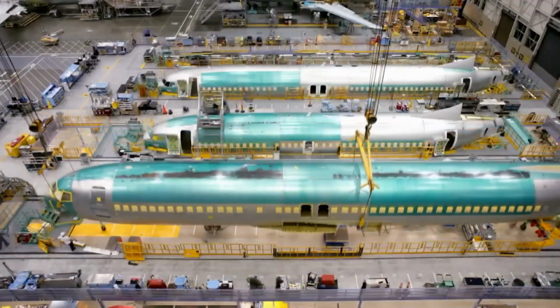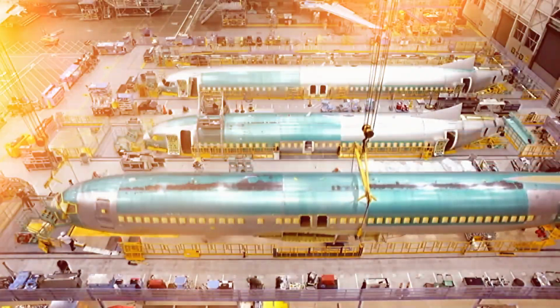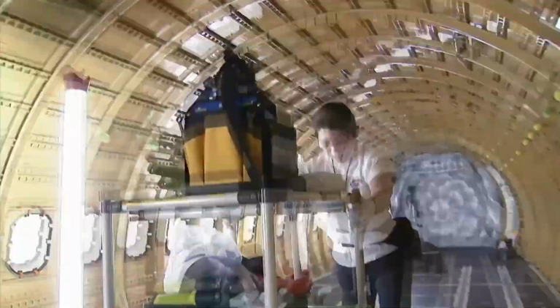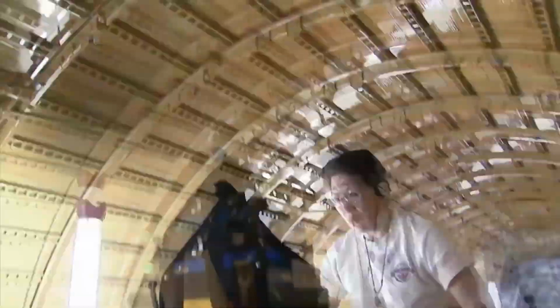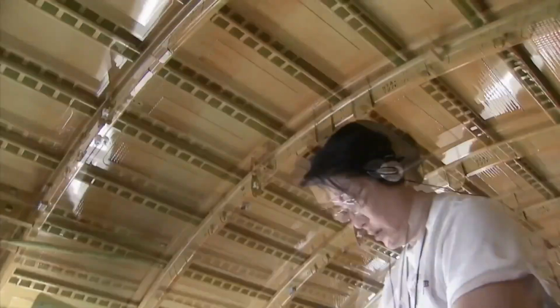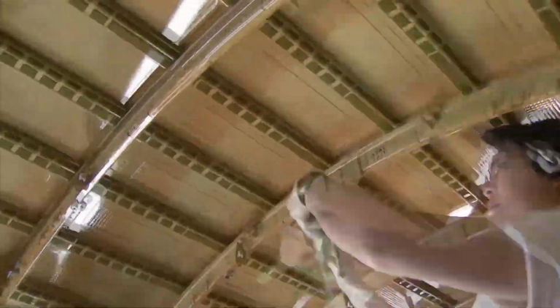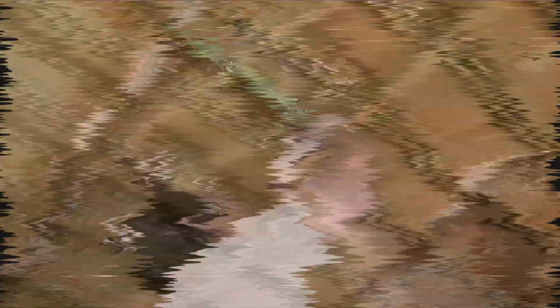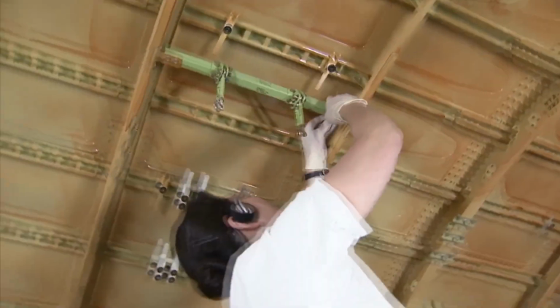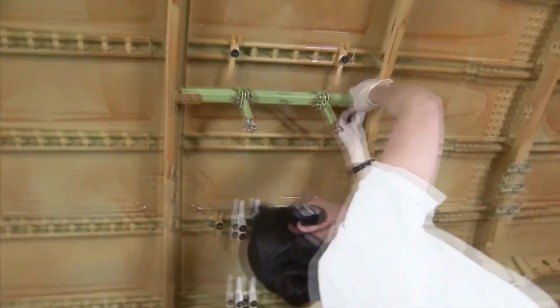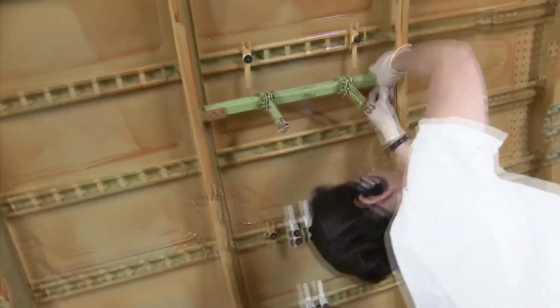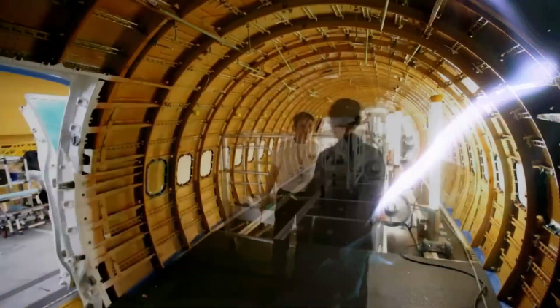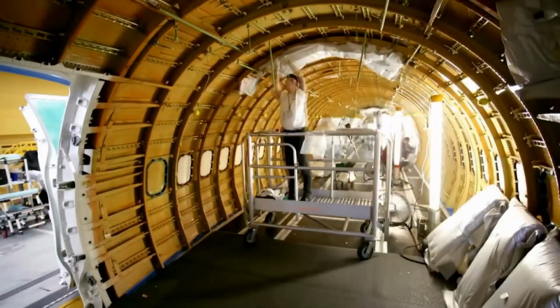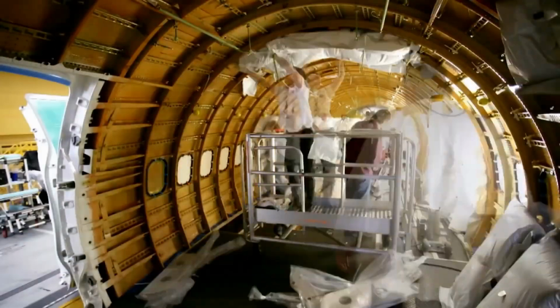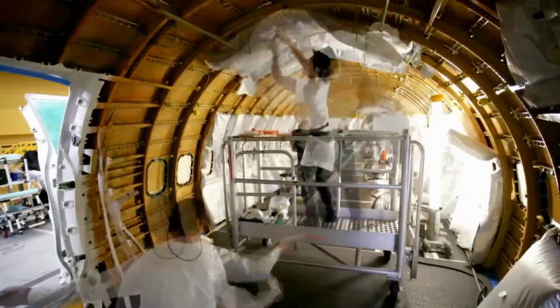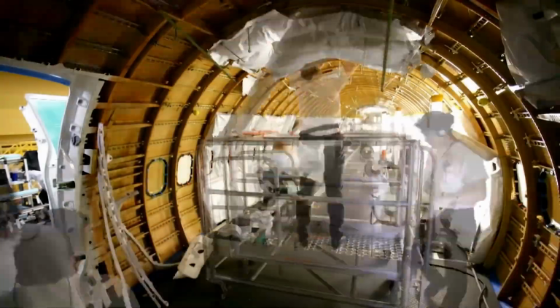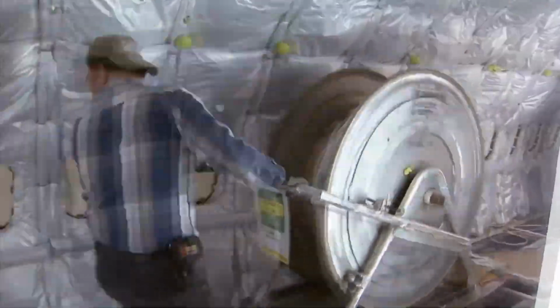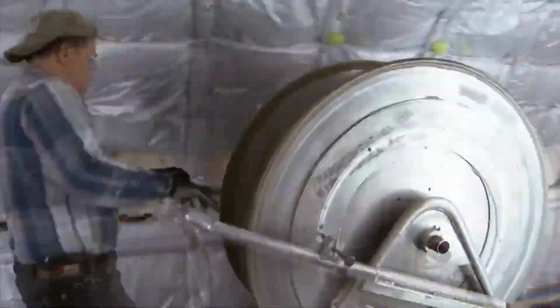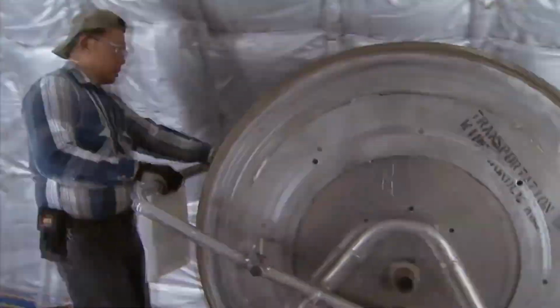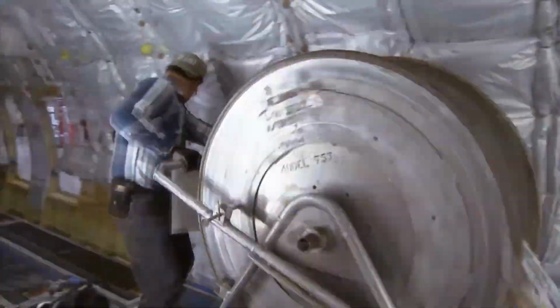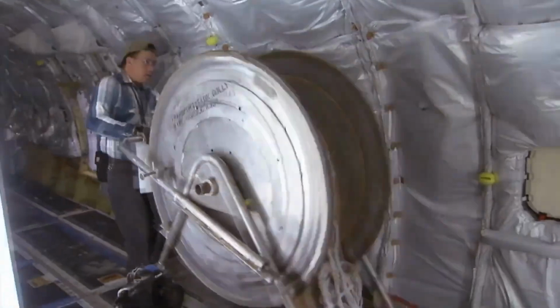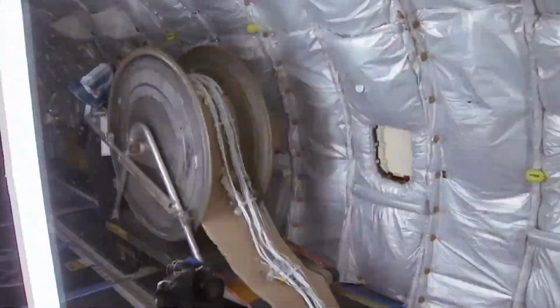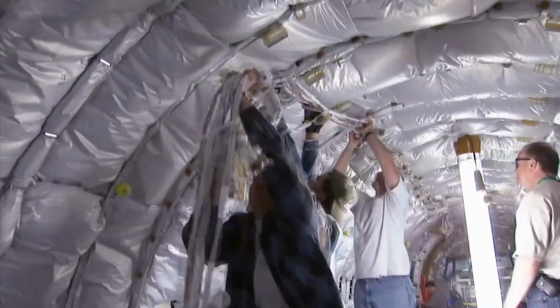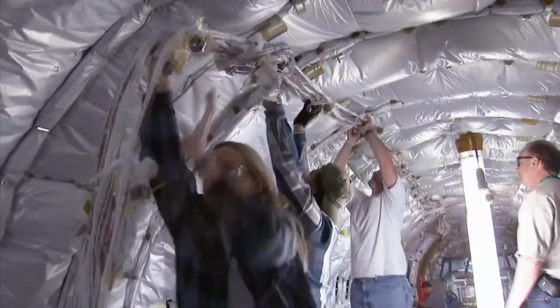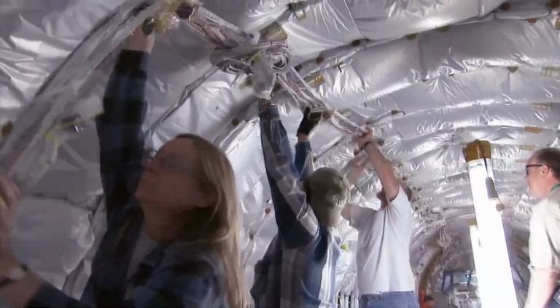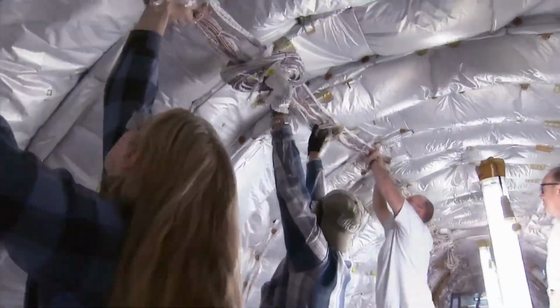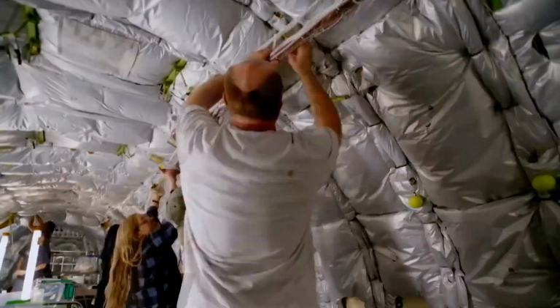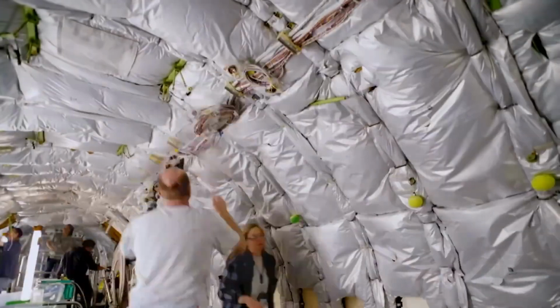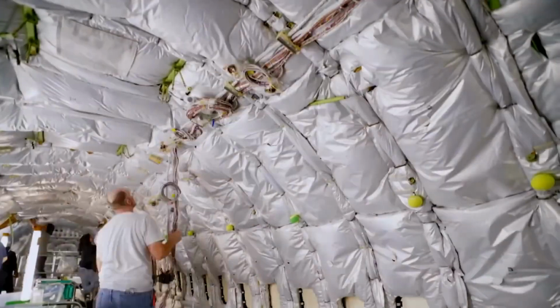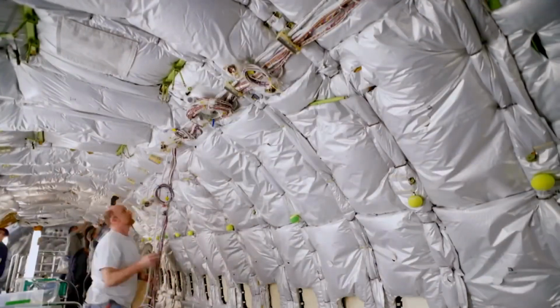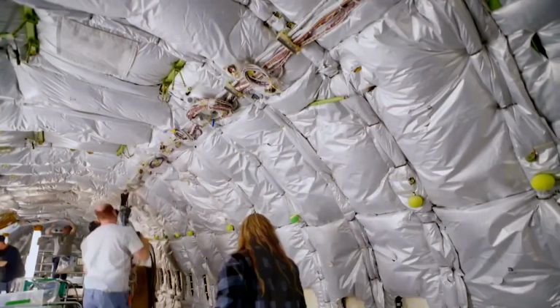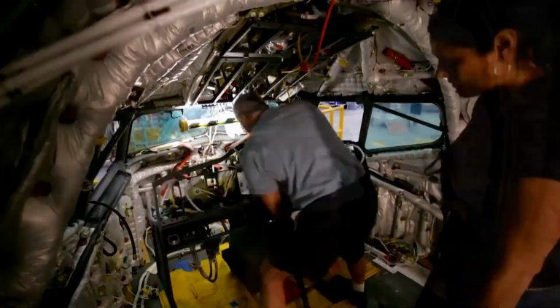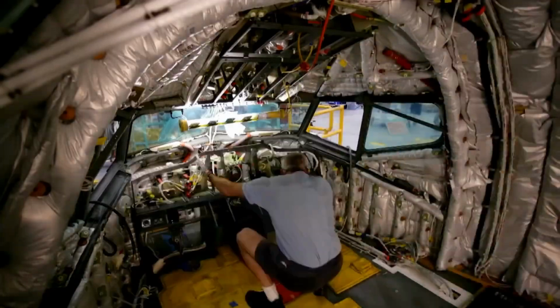In terms of passenger experience, with a dual-aisle layout, expect a wider cabin, more overhead storage, and greater seat comfort — especially appealing to business travelers.